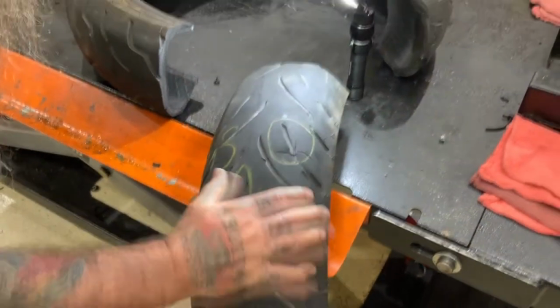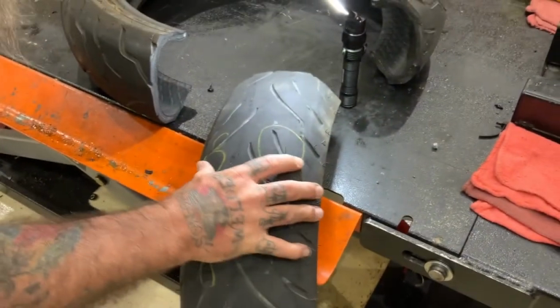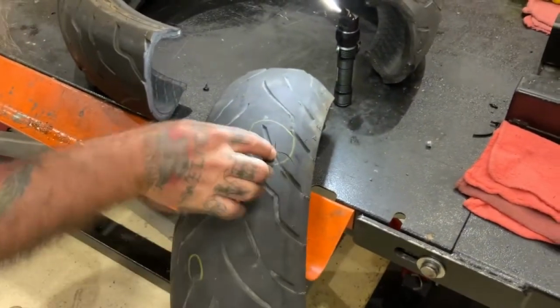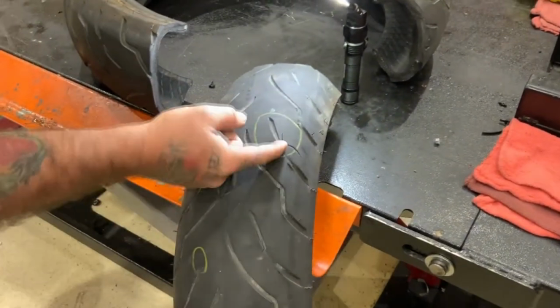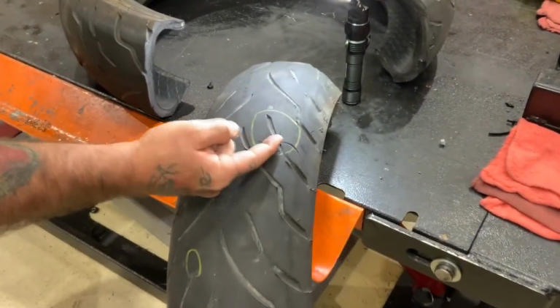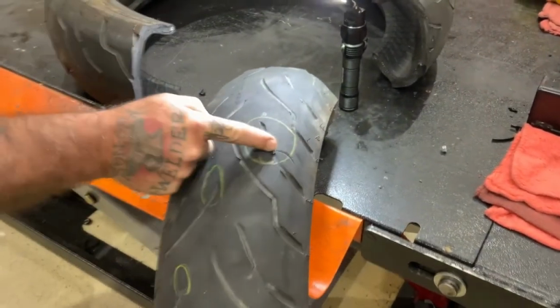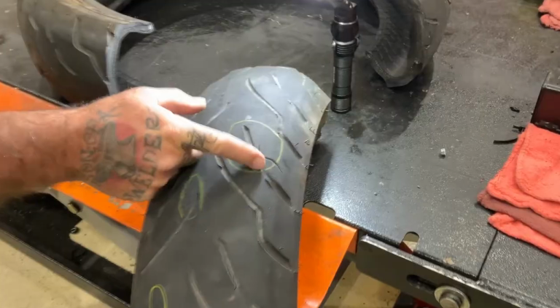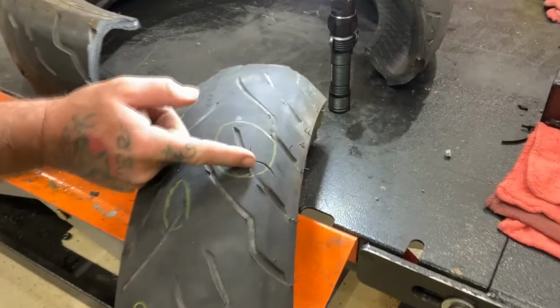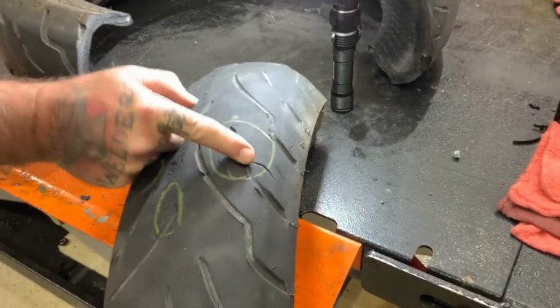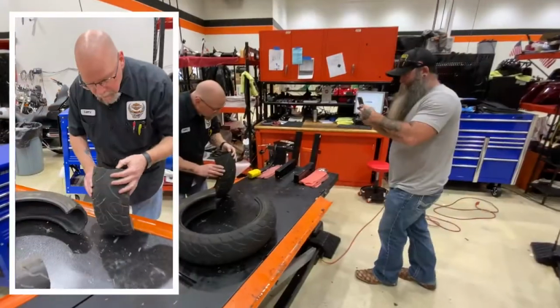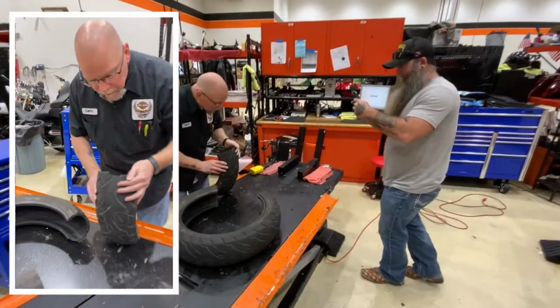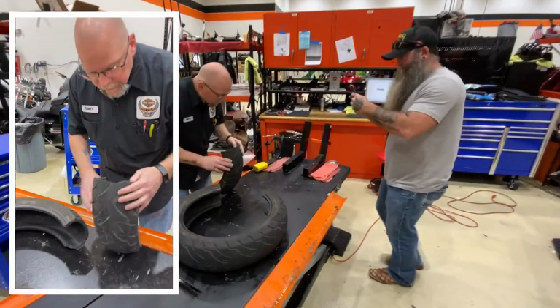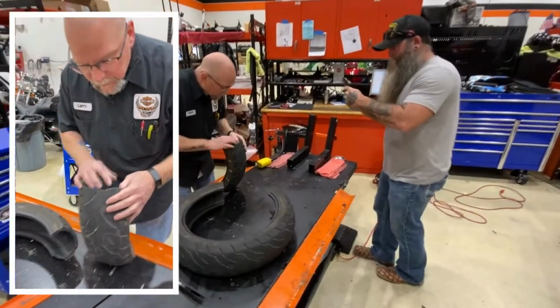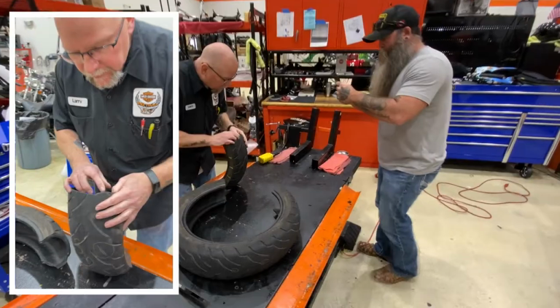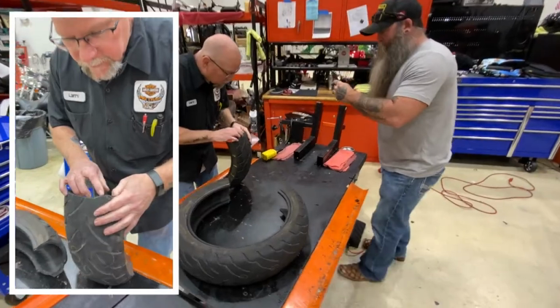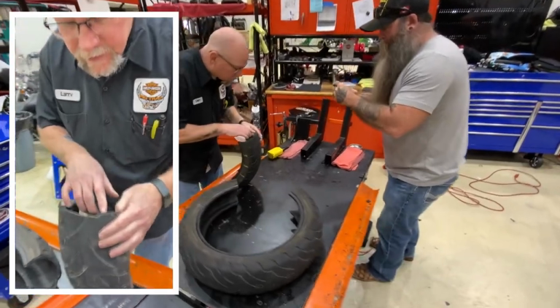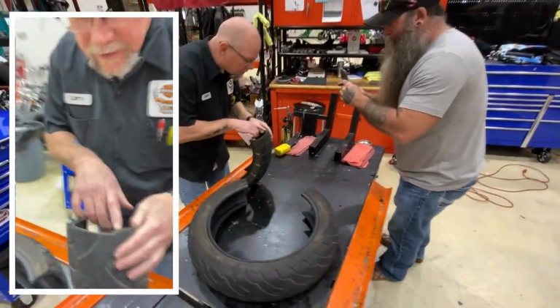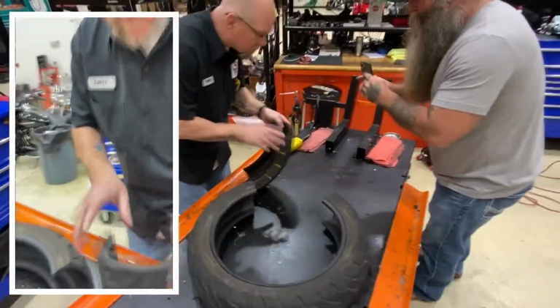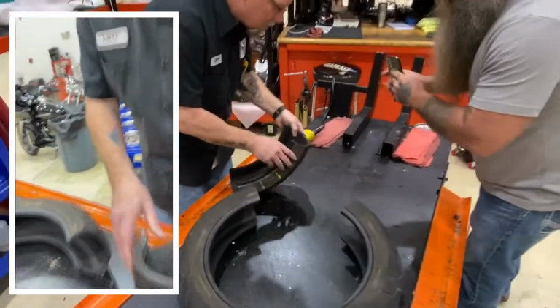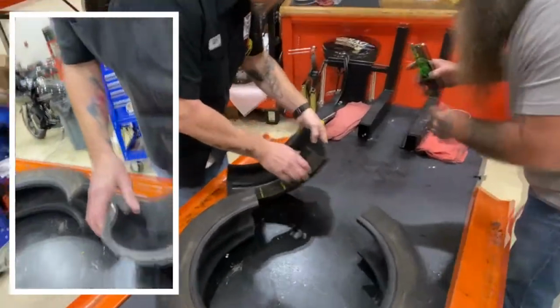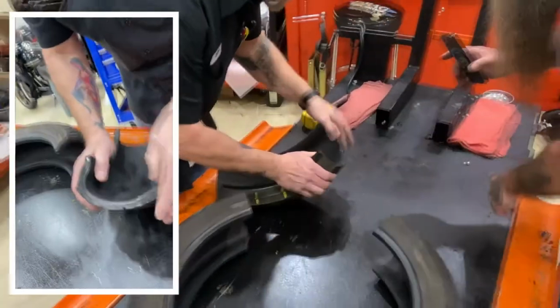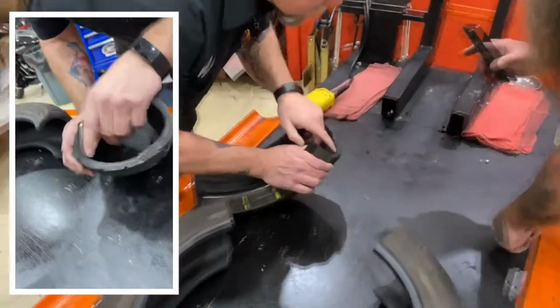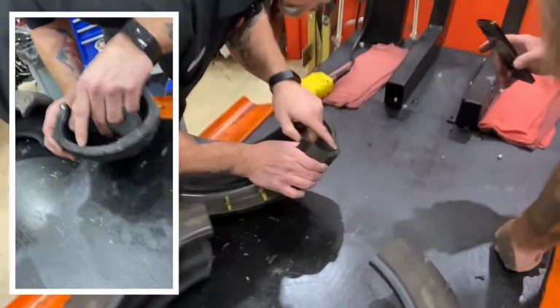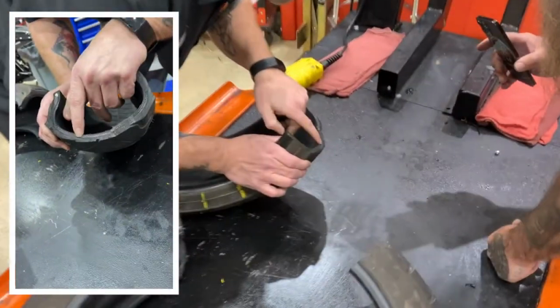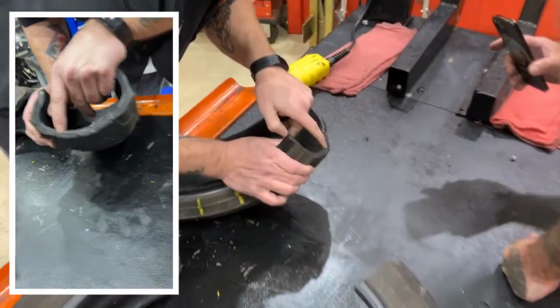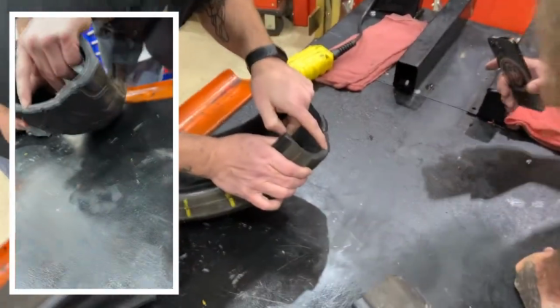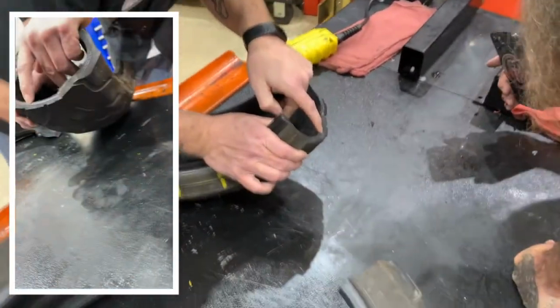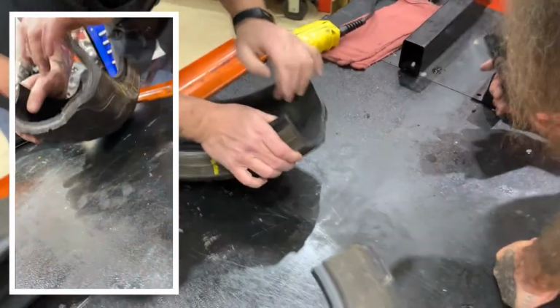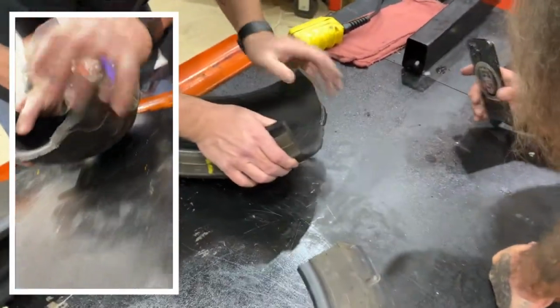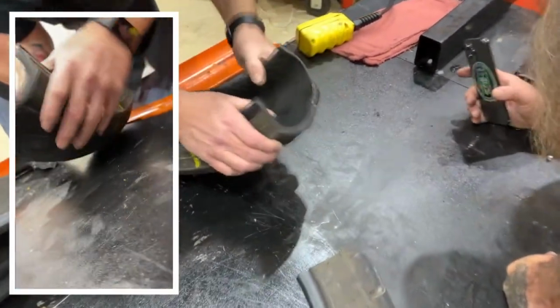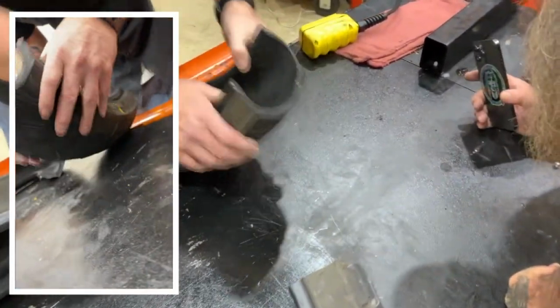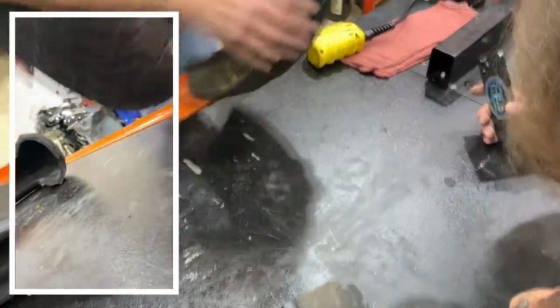But we definitely got the wear out of this tire. I just feel like we didn't get a better cut, but you can see the distance — oh yeah, there's no doubt. That's what you're looking for: the distance.